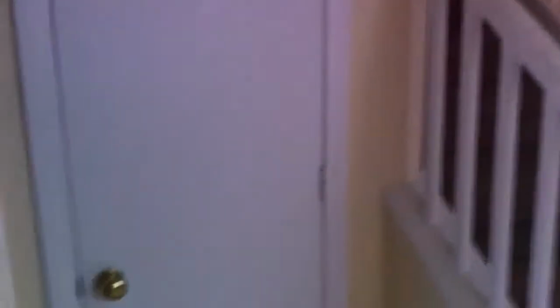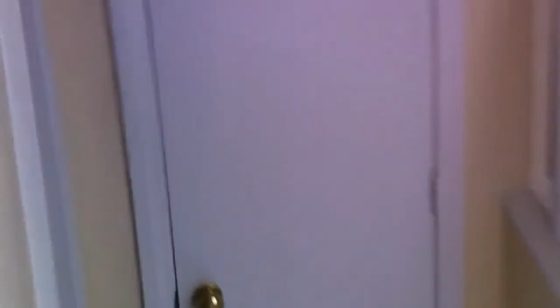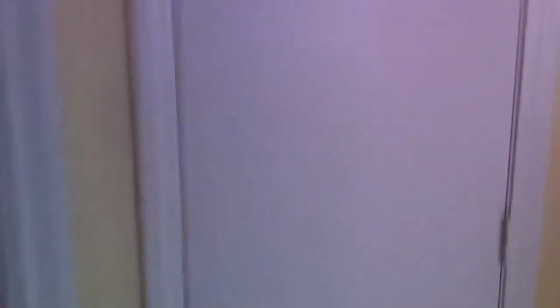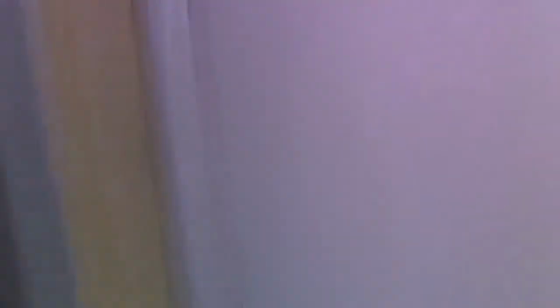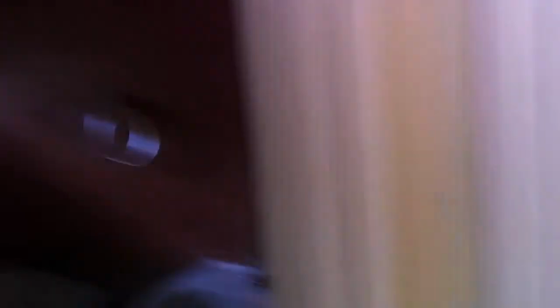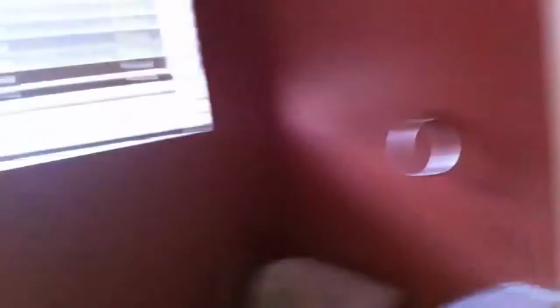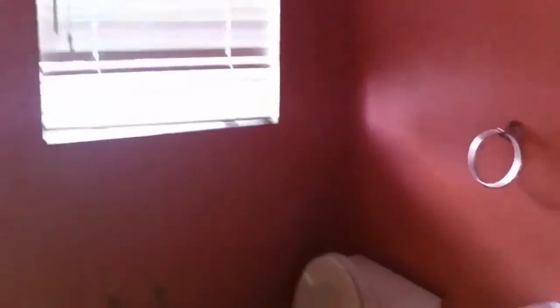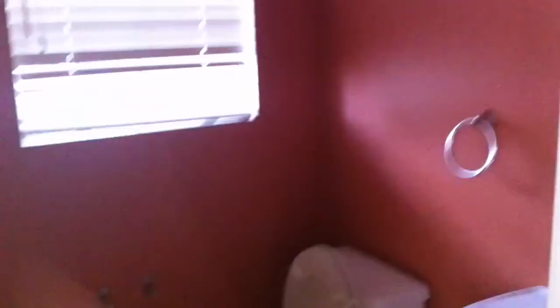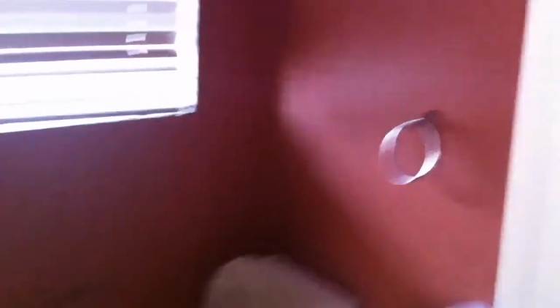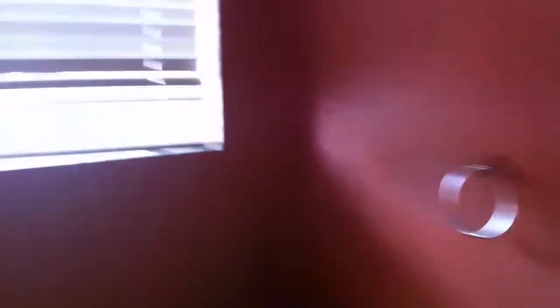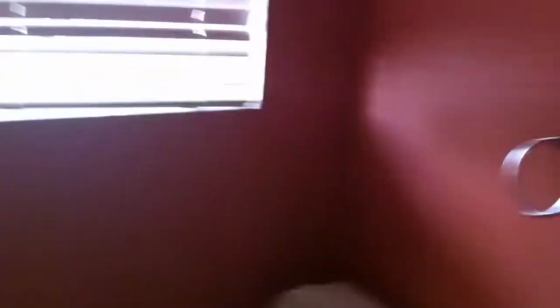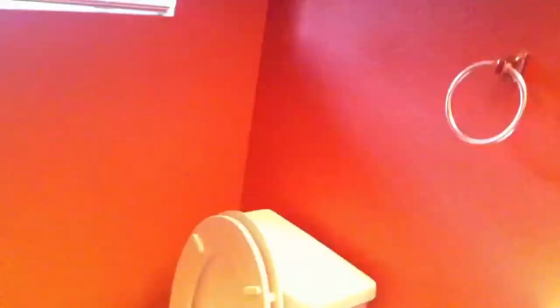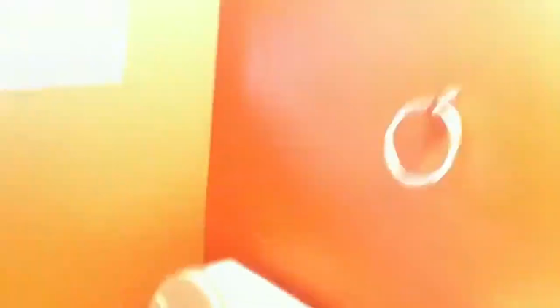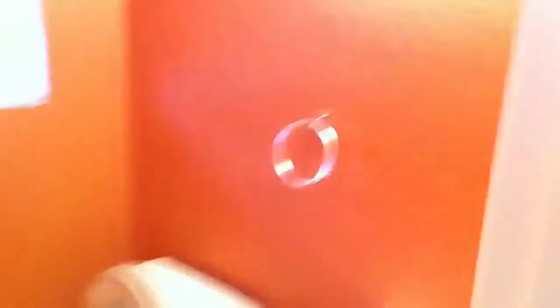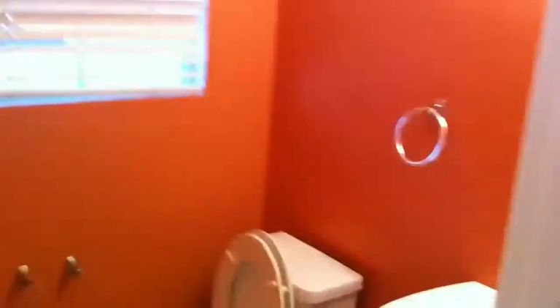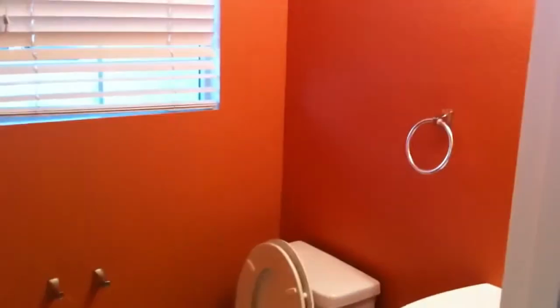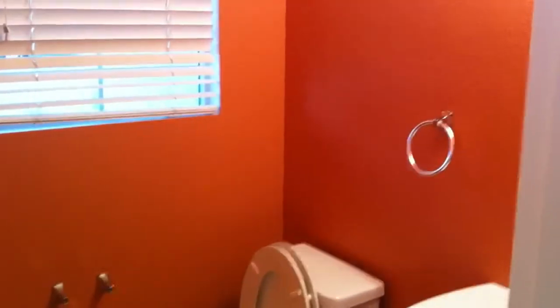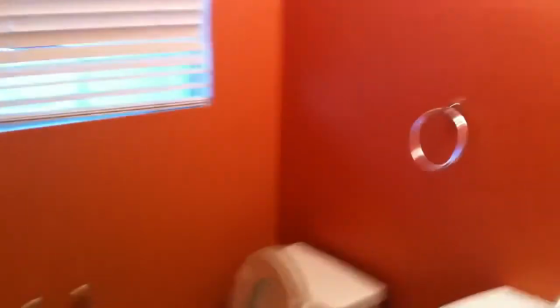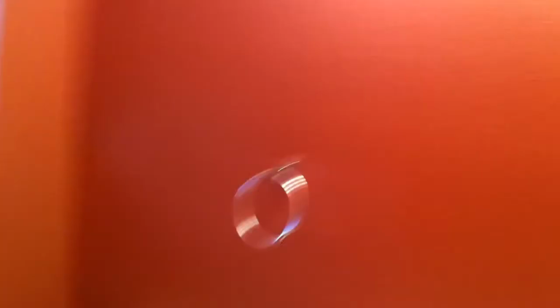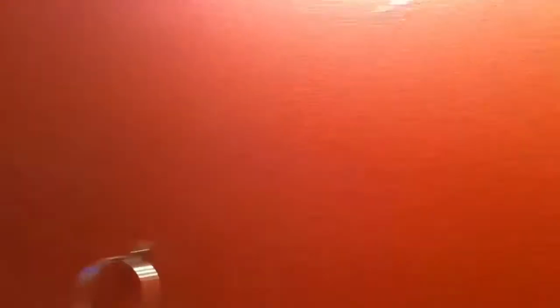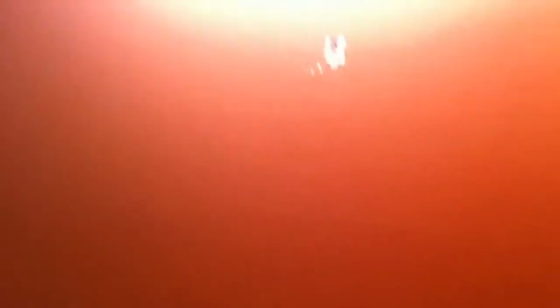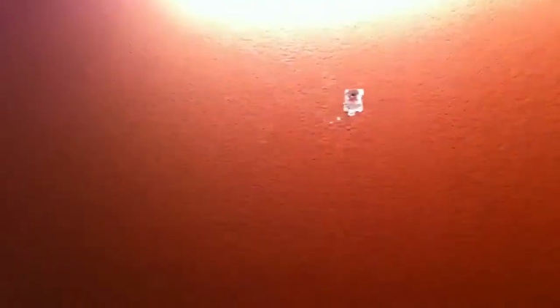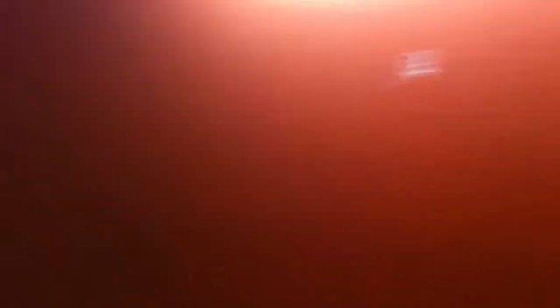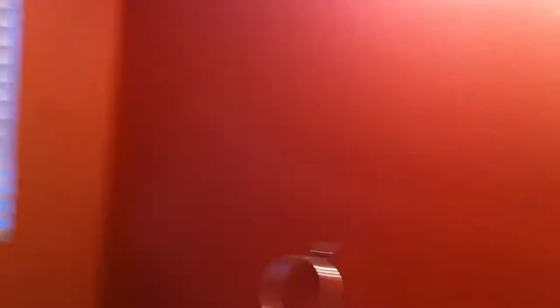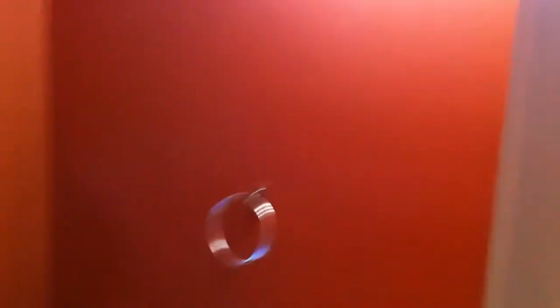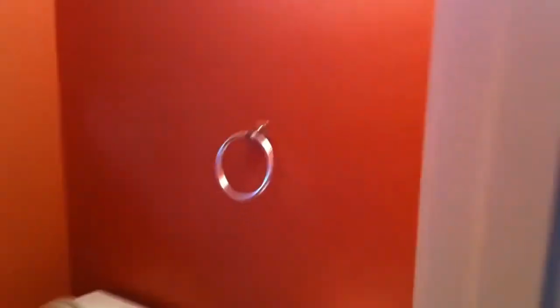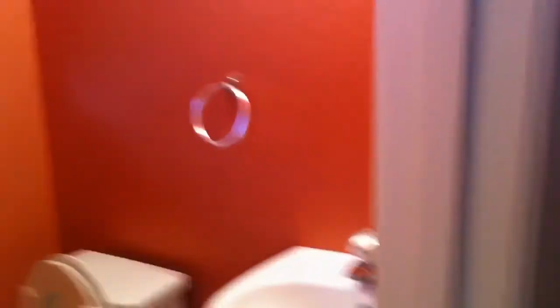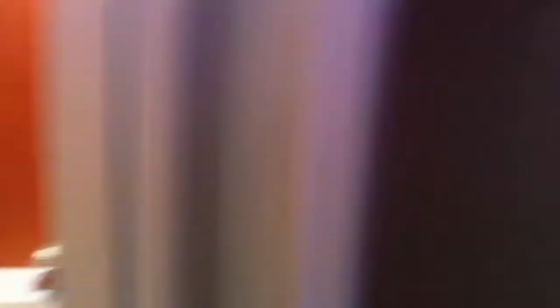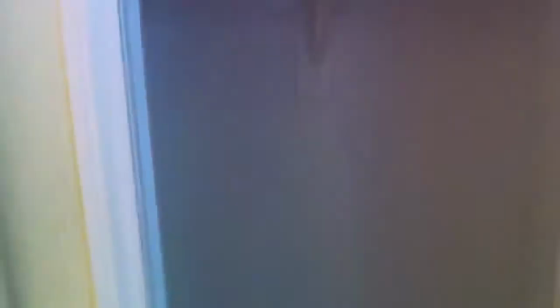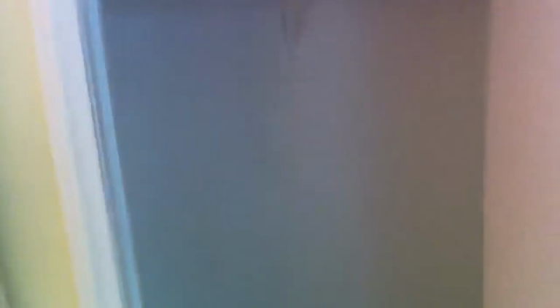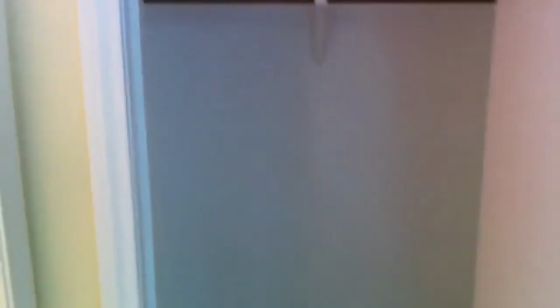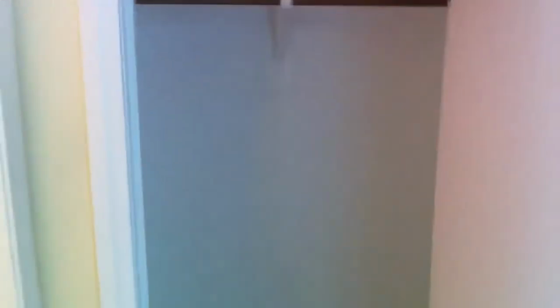Here is a closet, and here's the bathroom. No mirror, though. And then here's another closet.